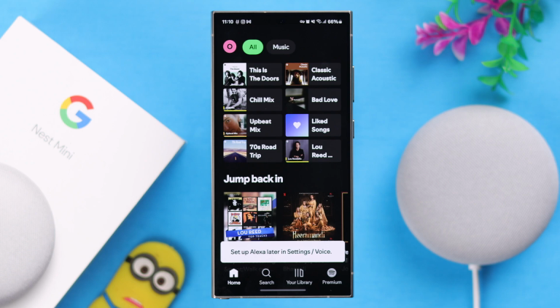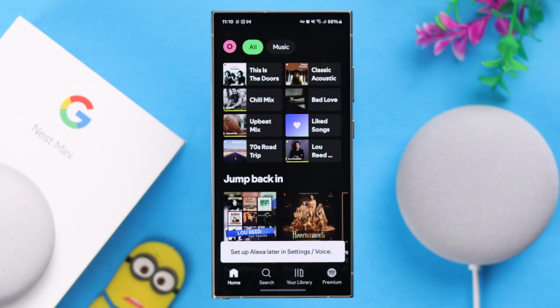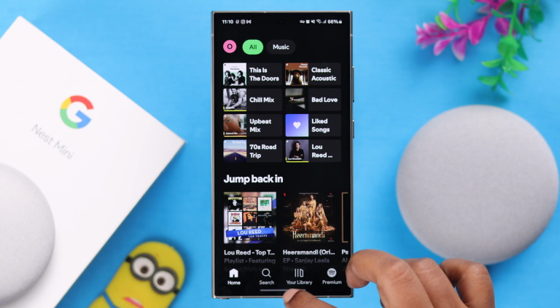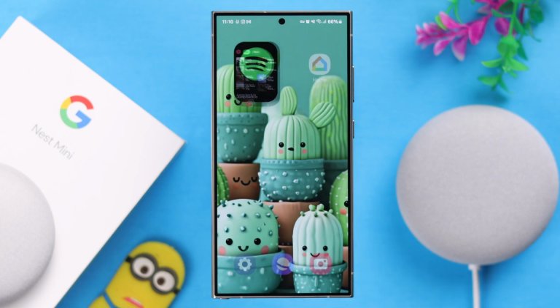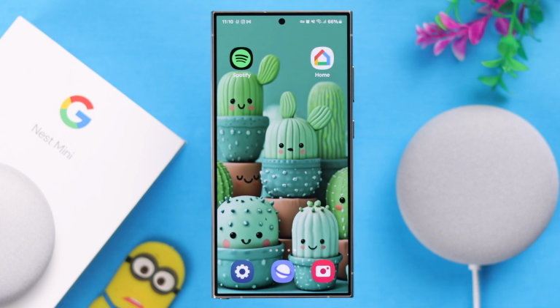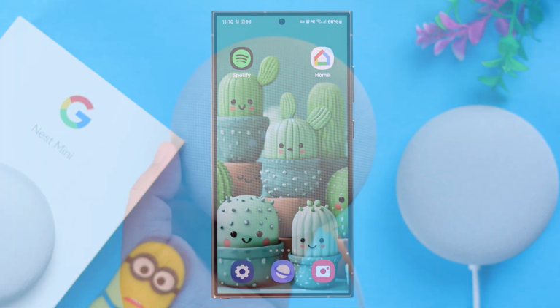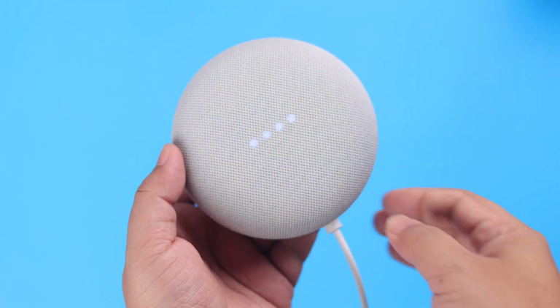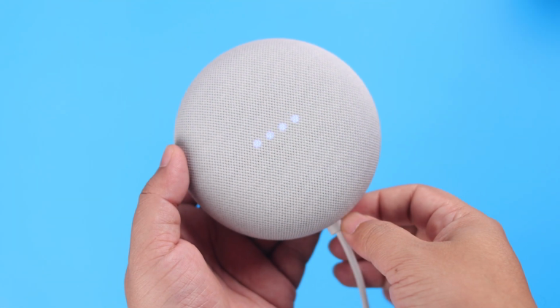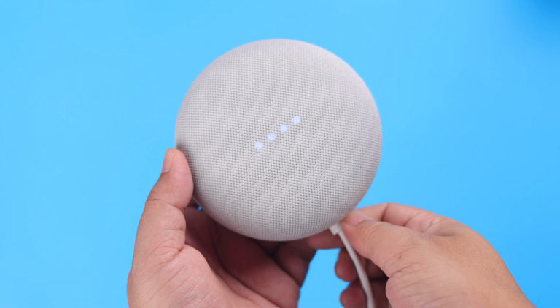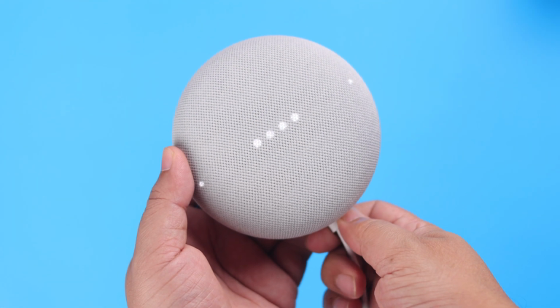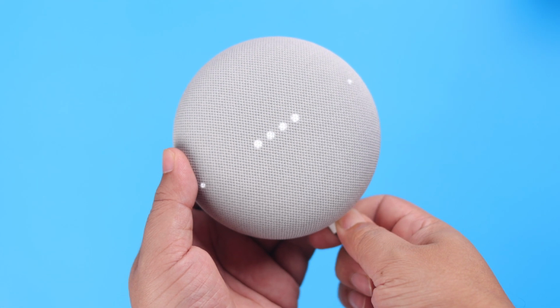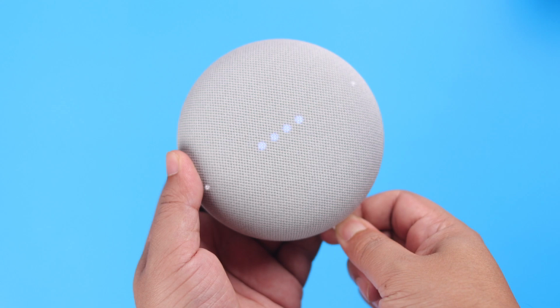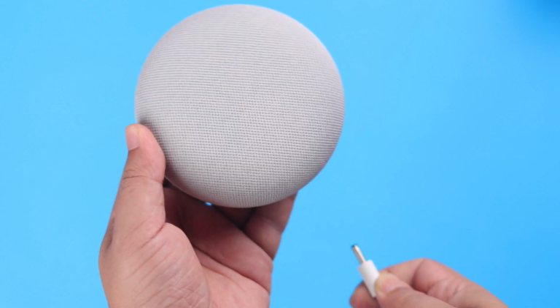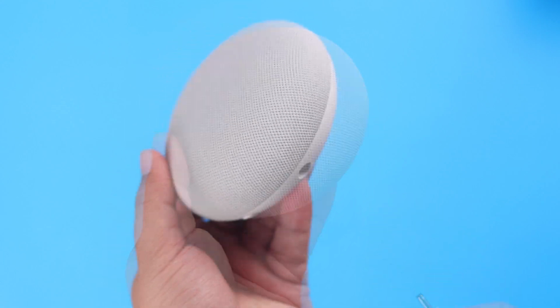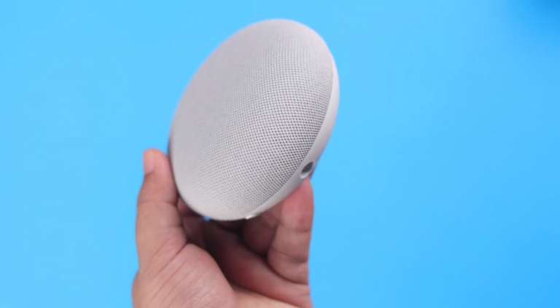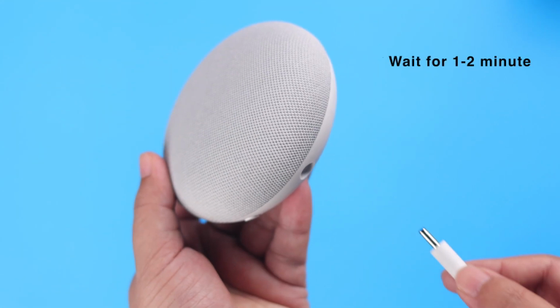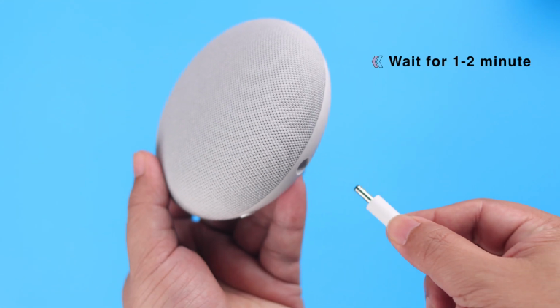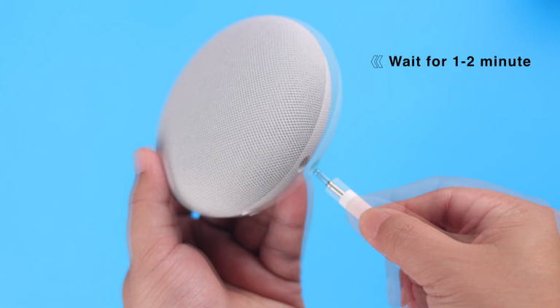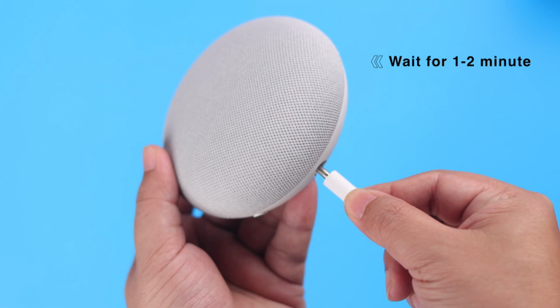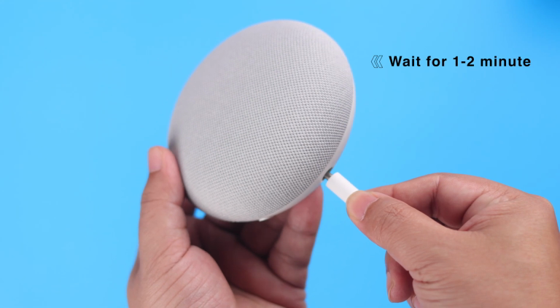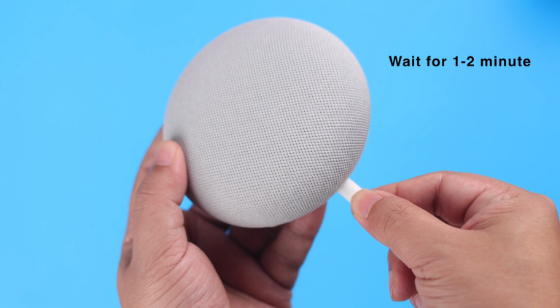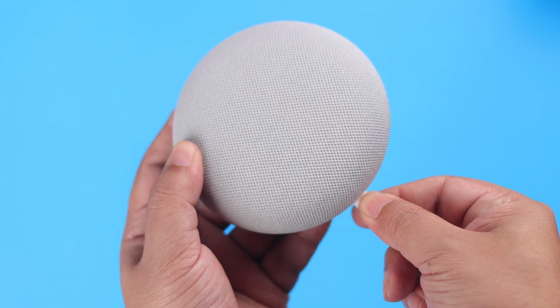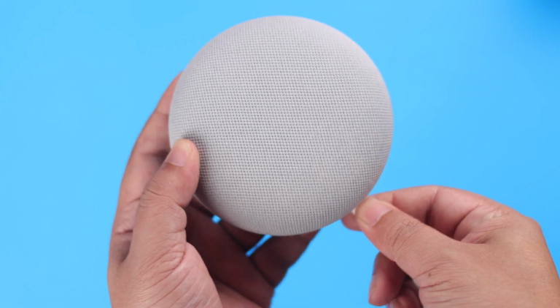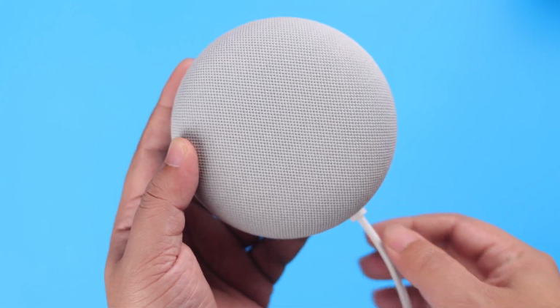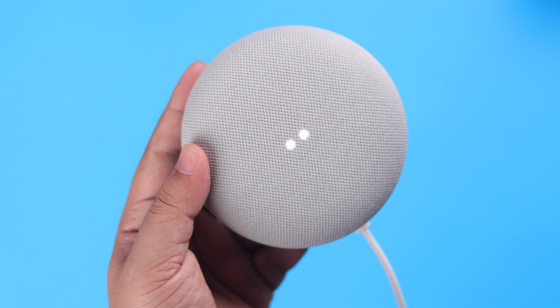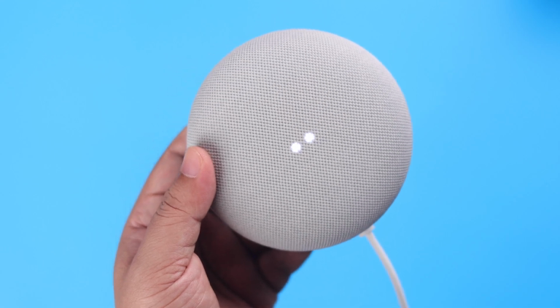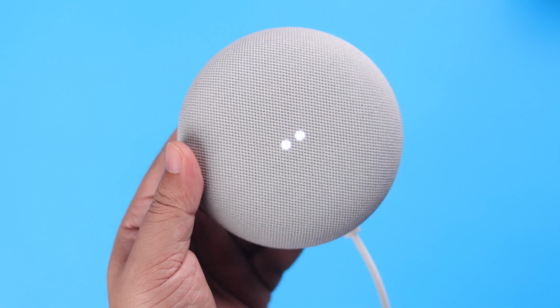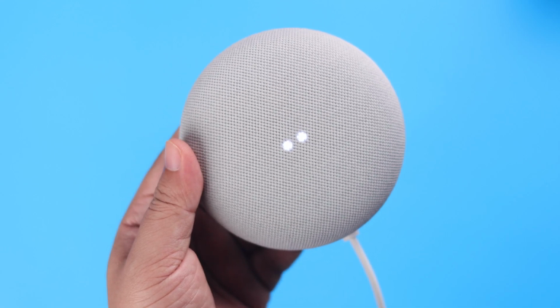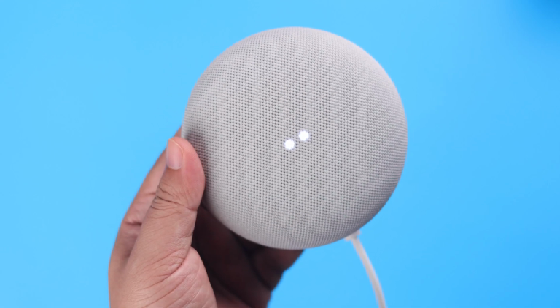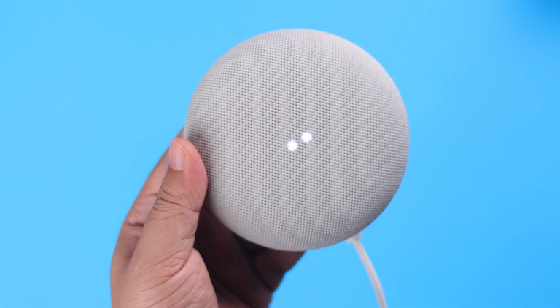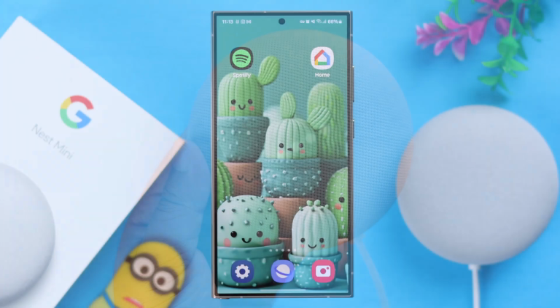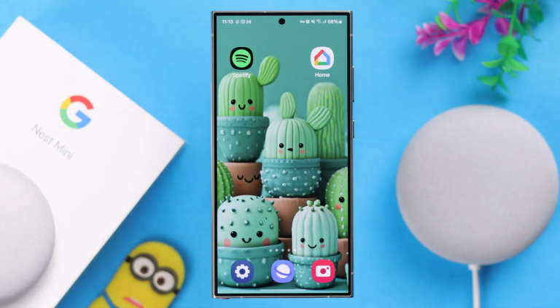If the problem still persists, we recommend you cold boot your Nest Mini by unplugging it, waiting around one to two minutes, and then plugging it back in. After the Nest Mini restores properly, it will start playing Spotify.